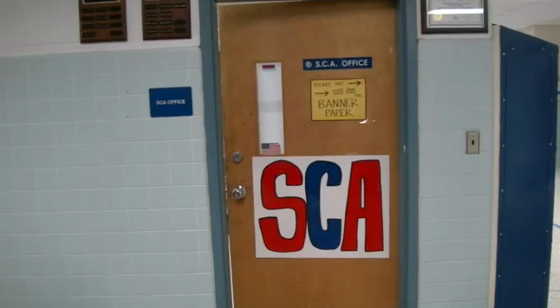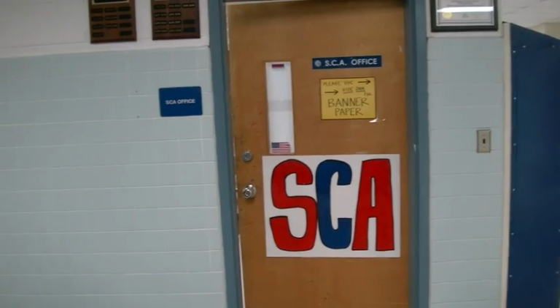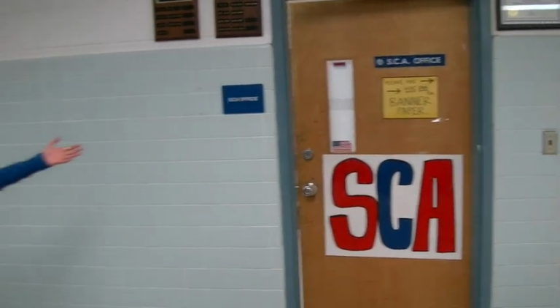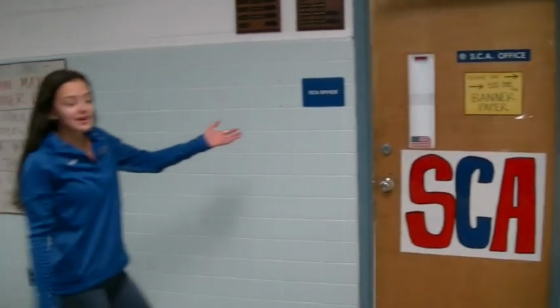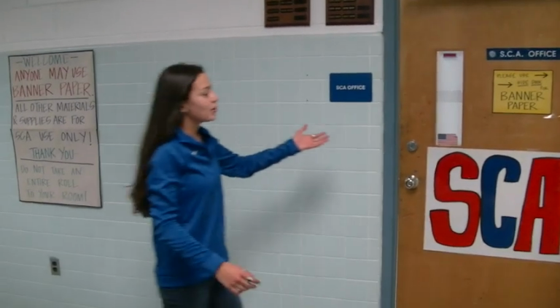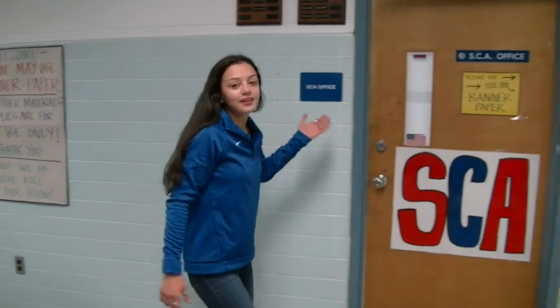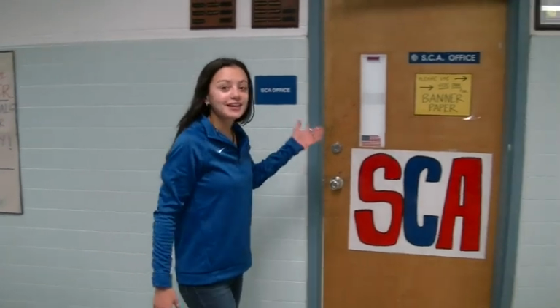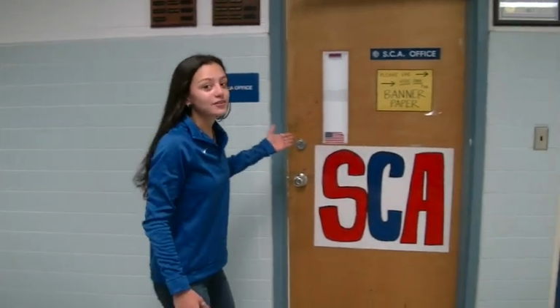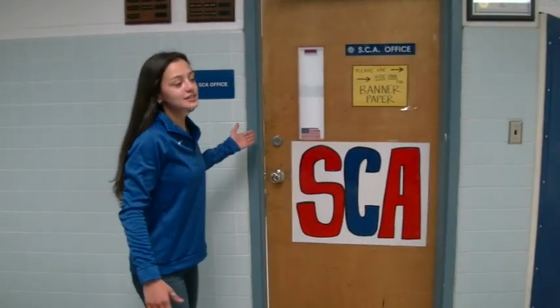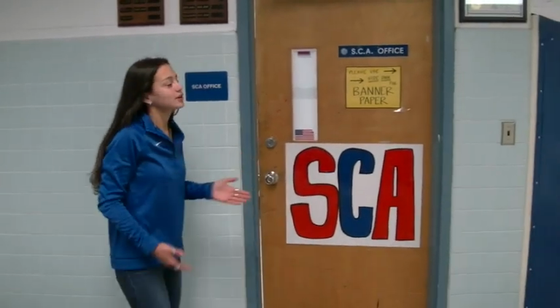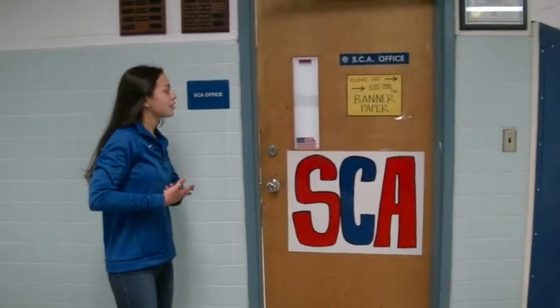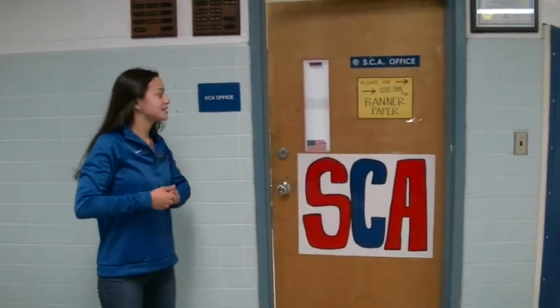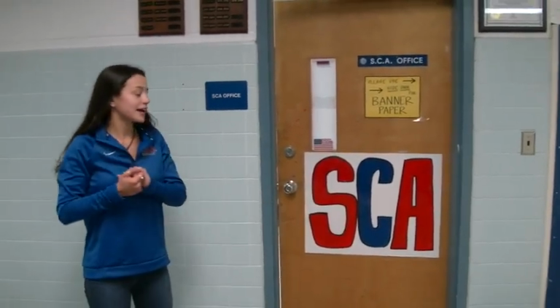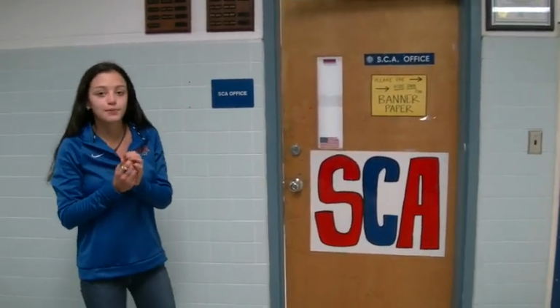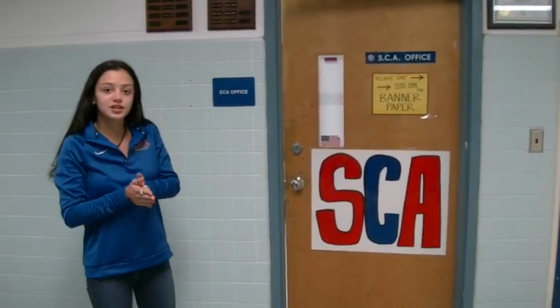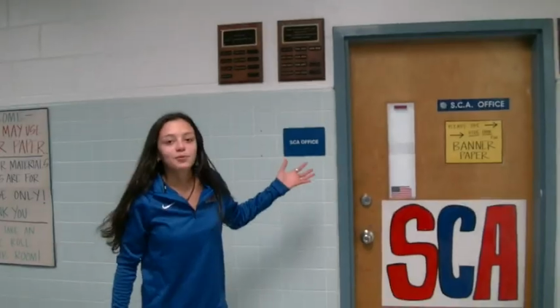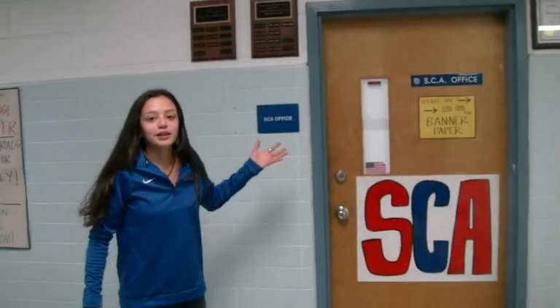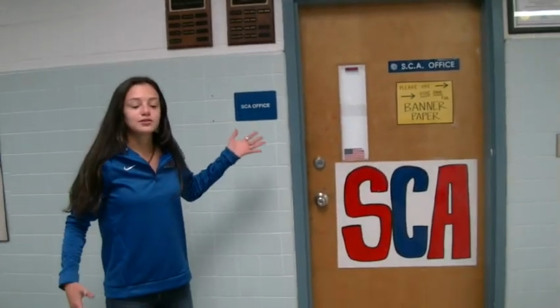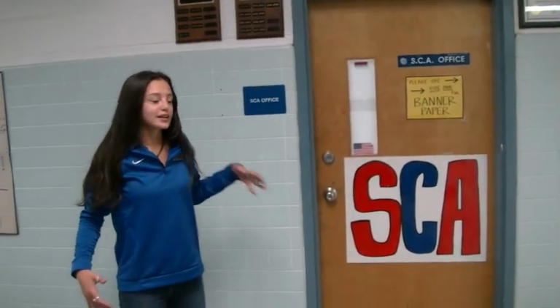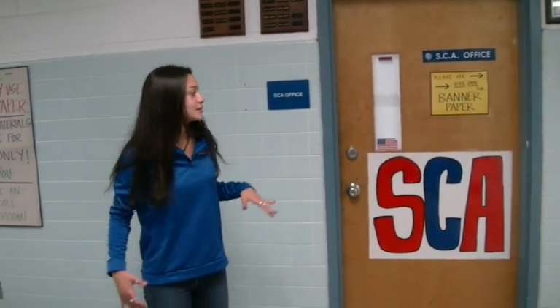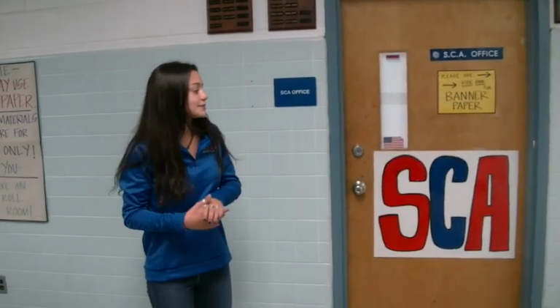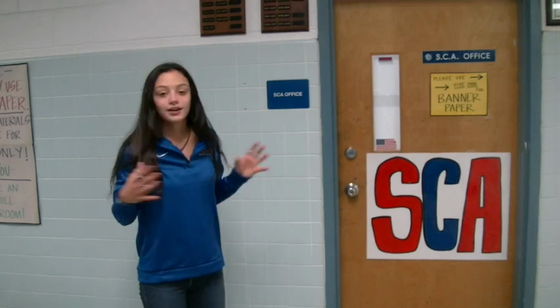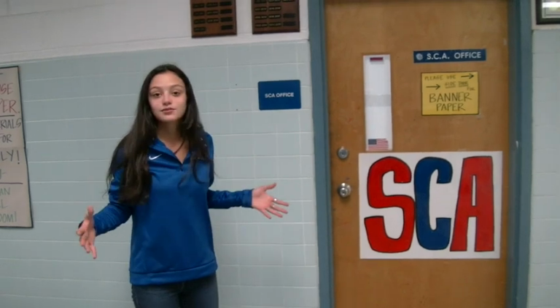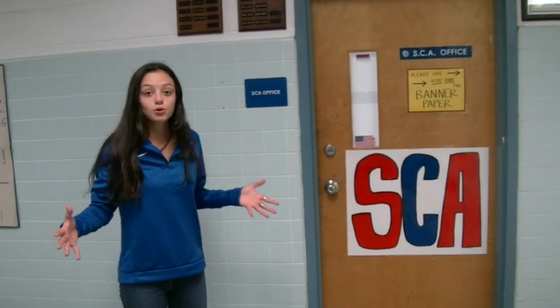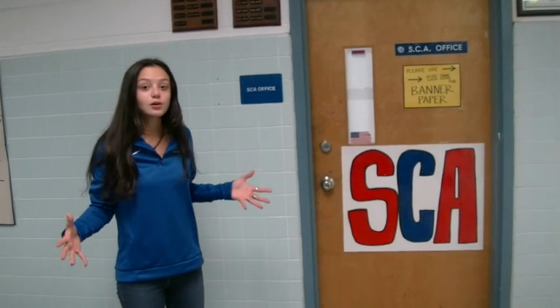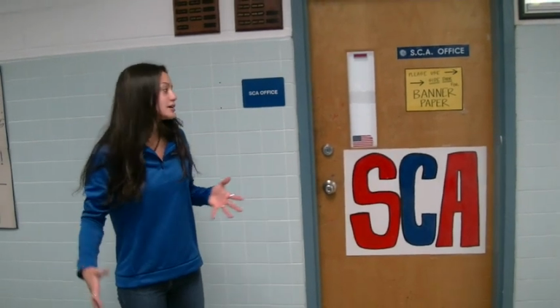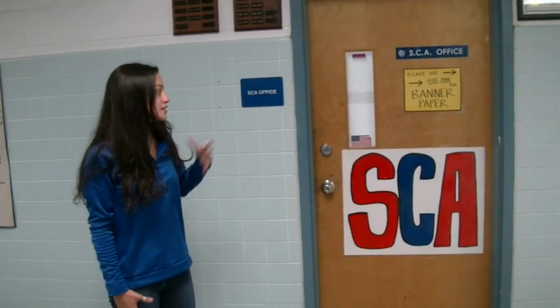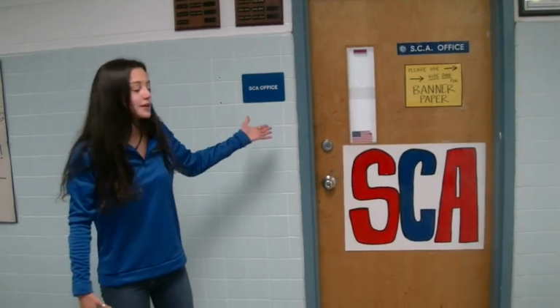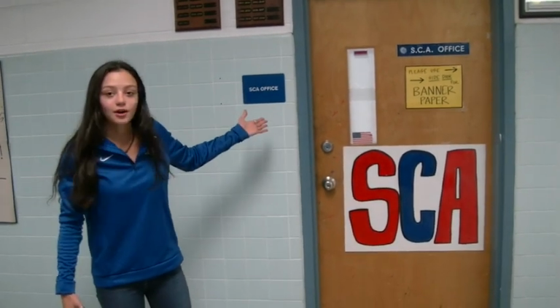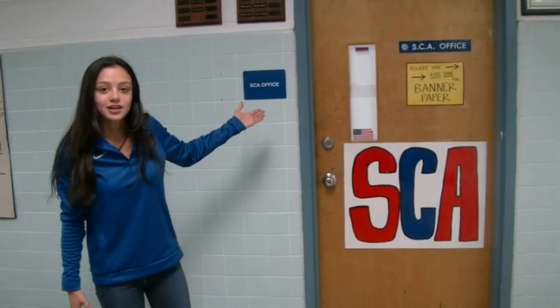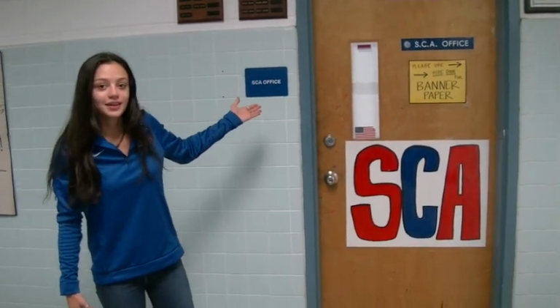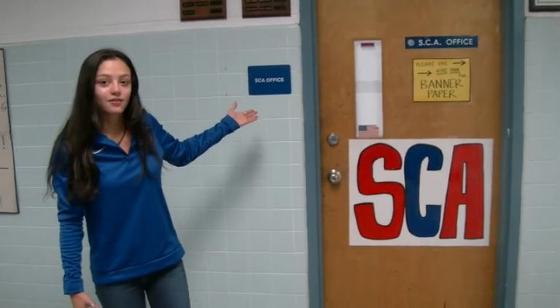Right here at the end of the science hall, we have the SCA office. This is where you're going to do all kinds of SCA projects — they're working with a lot of student body things, planning activities for the whole school. So this is a great place to go and check out the SCA office.